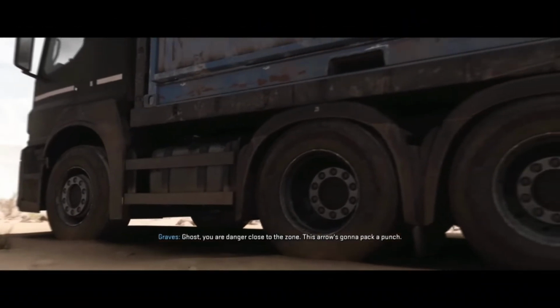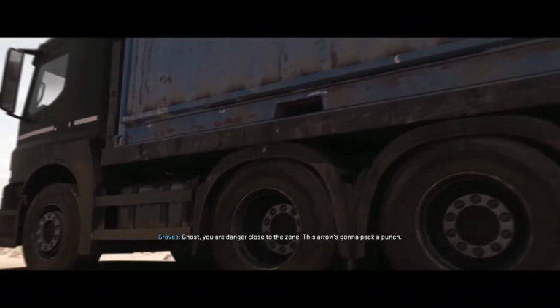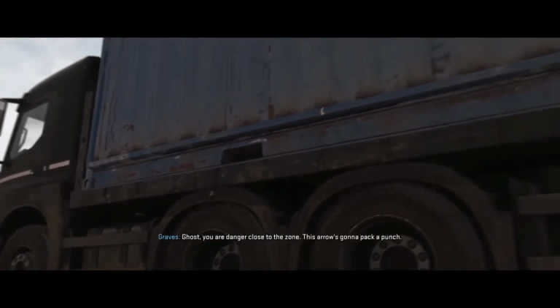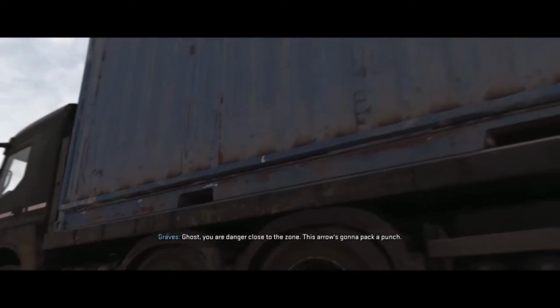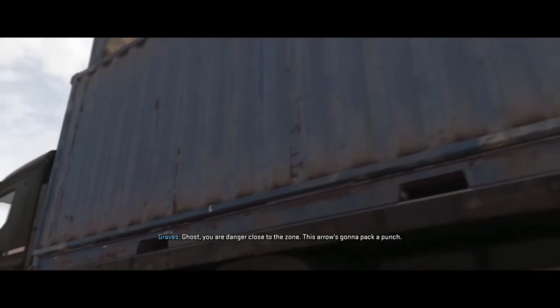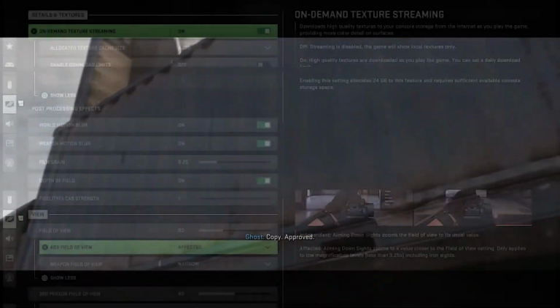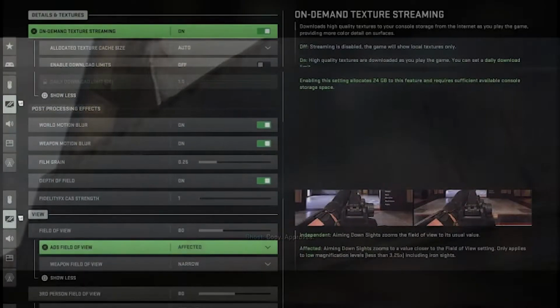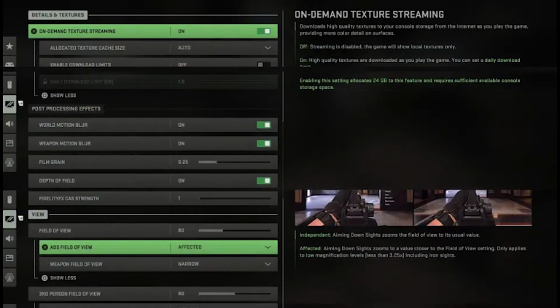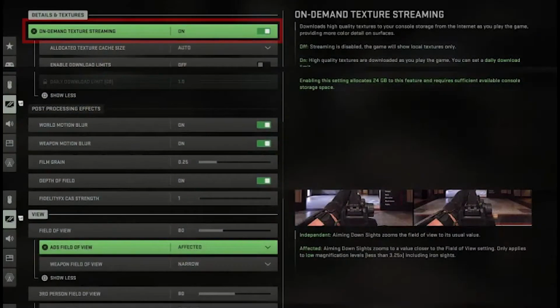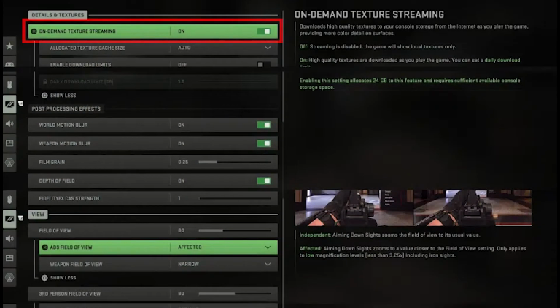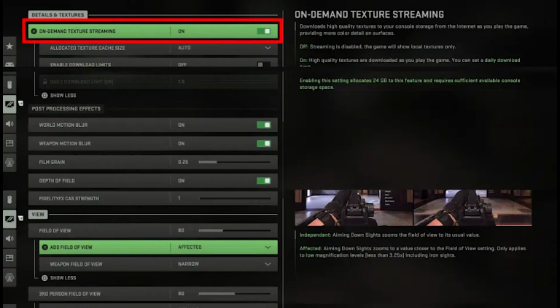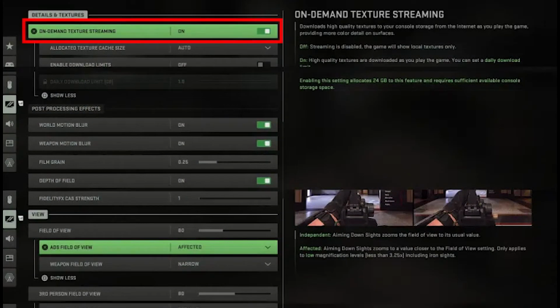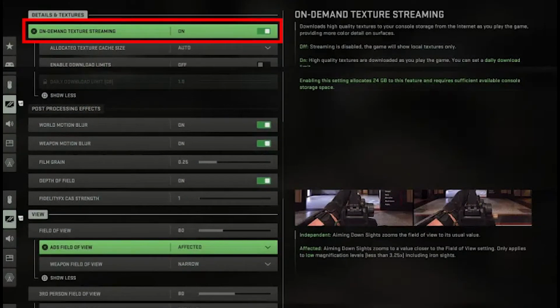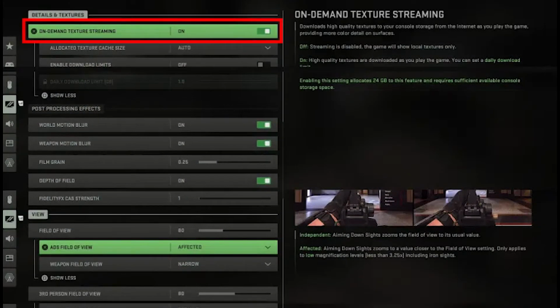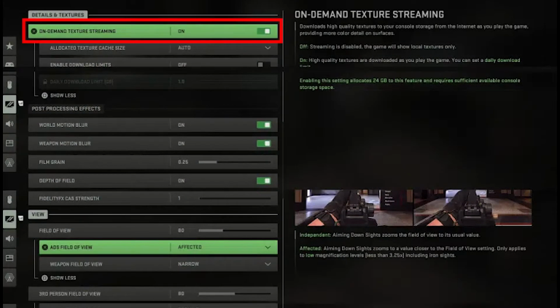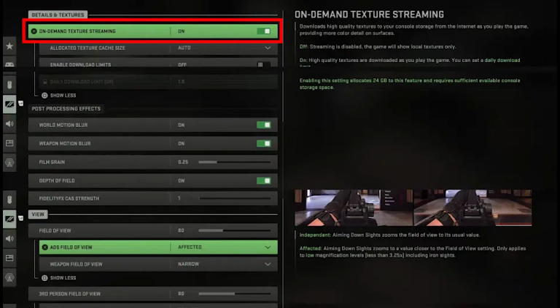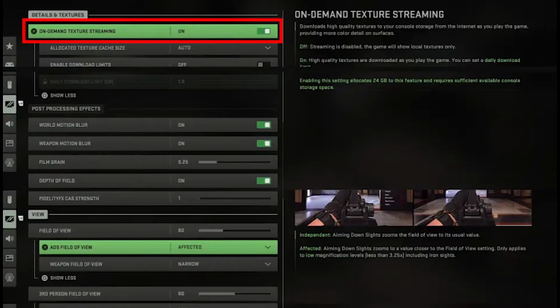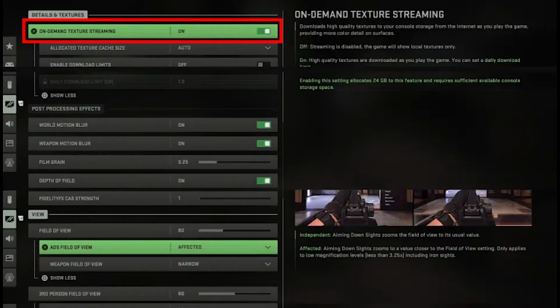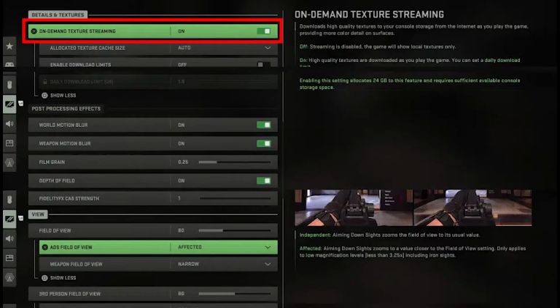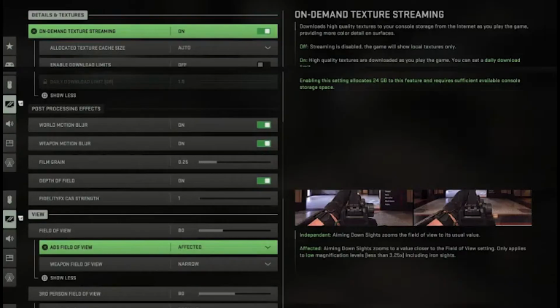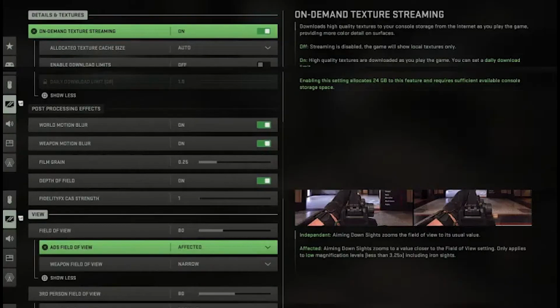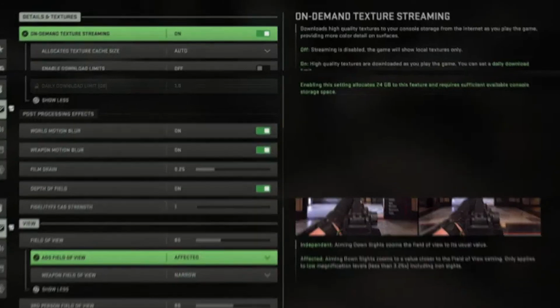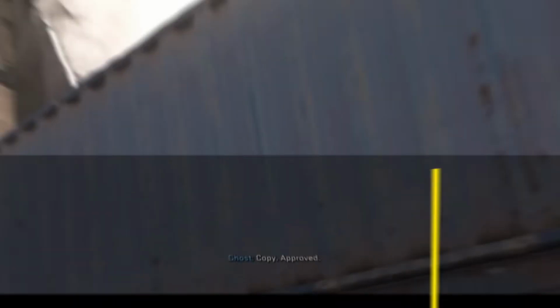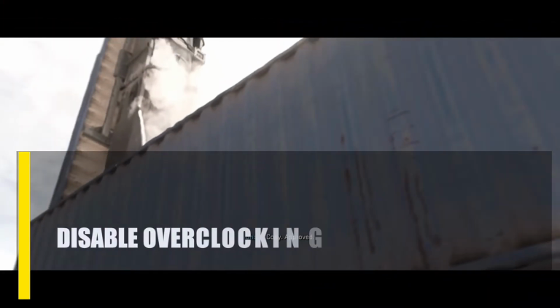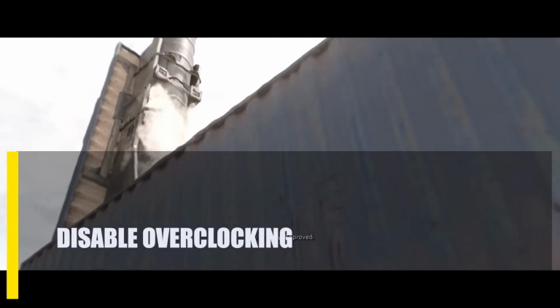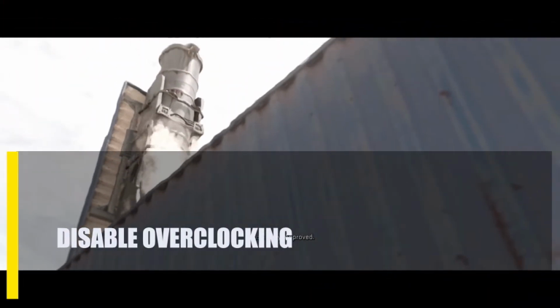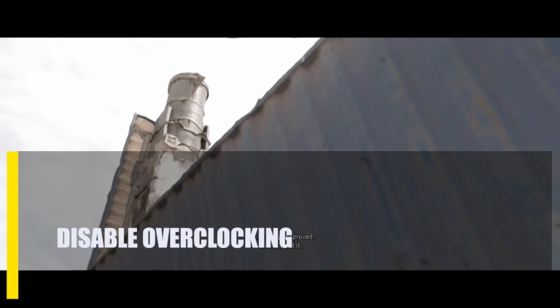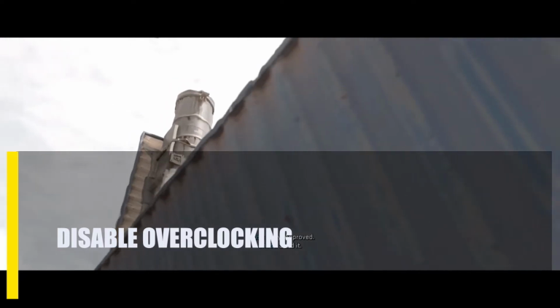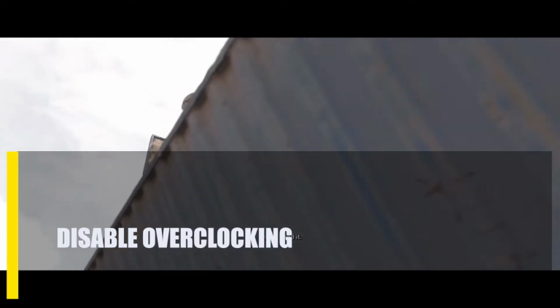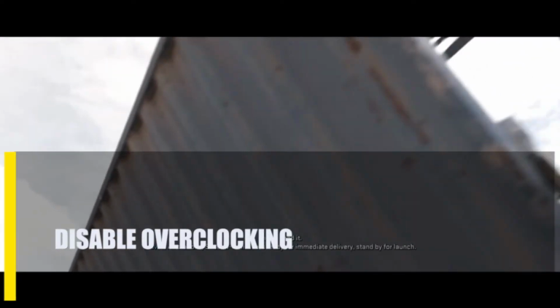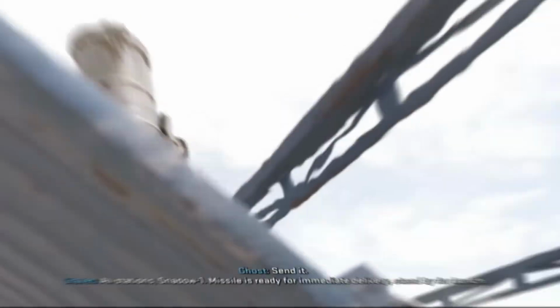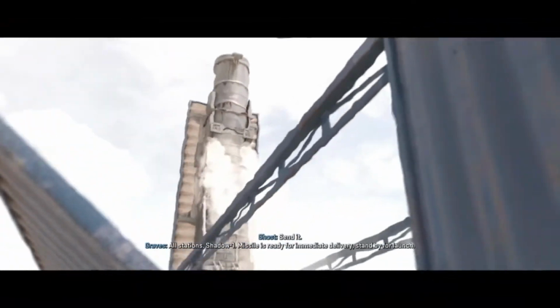Next, disable texture streaming. Try updating the in-game settings, especially texture streaming. The problem with Call of Duty Modern Warfare 2 crashing has been fixed for many players by turning off this feature.